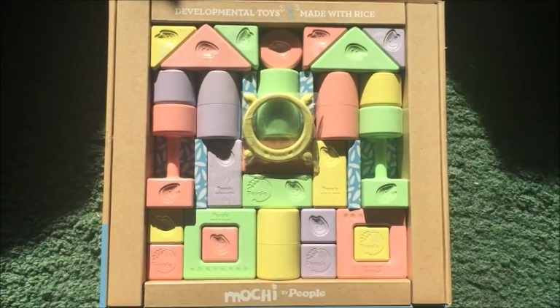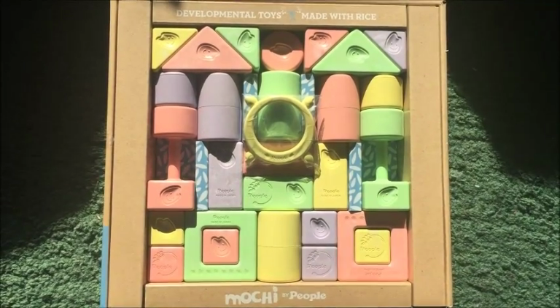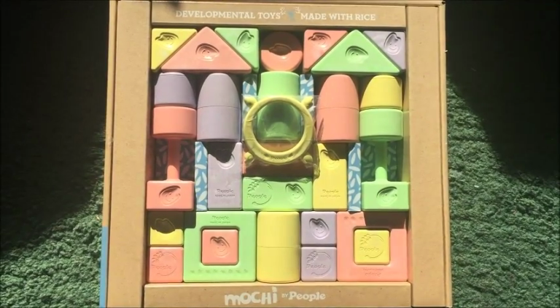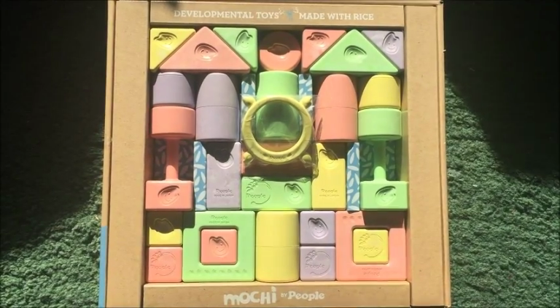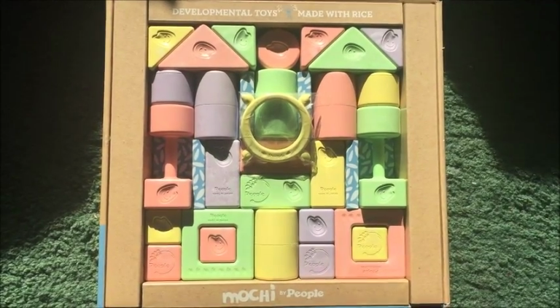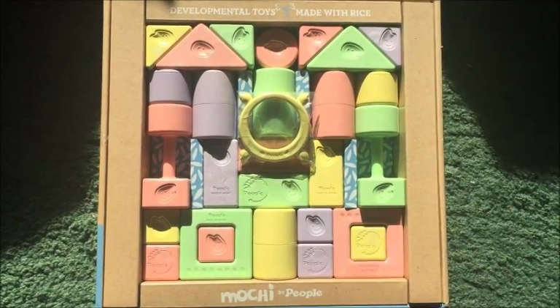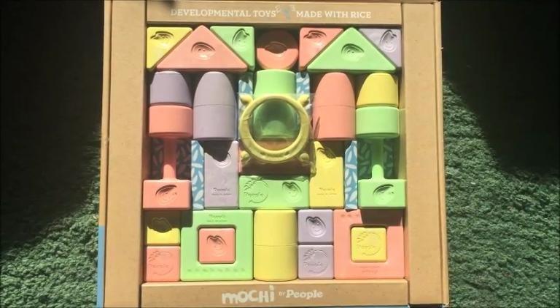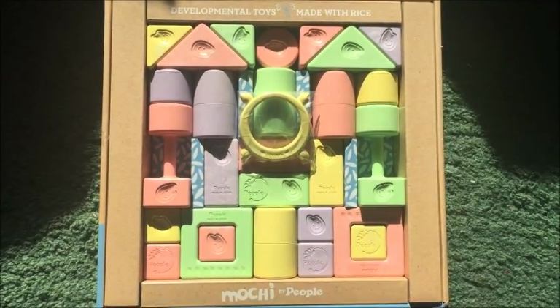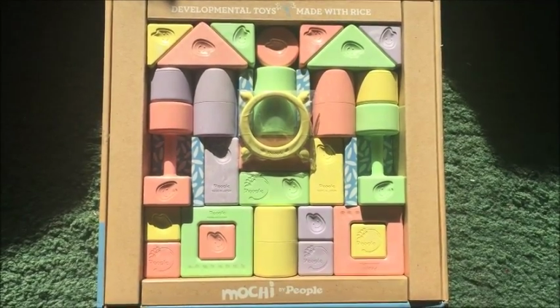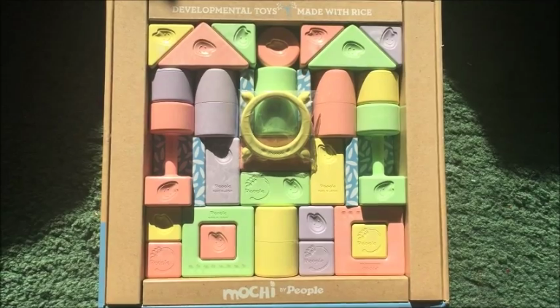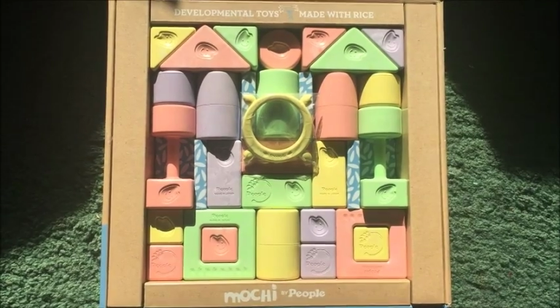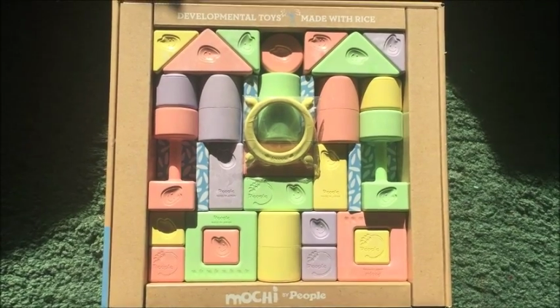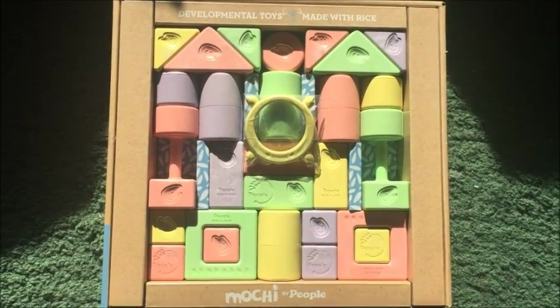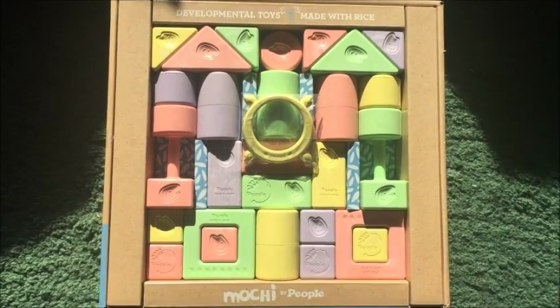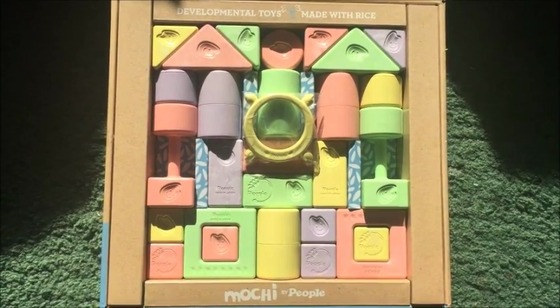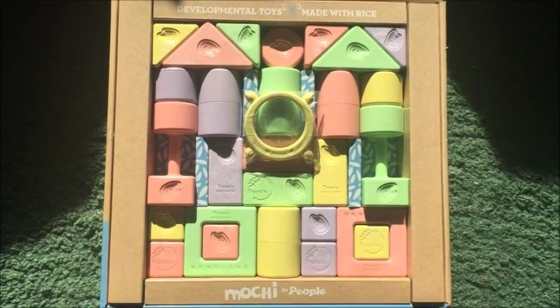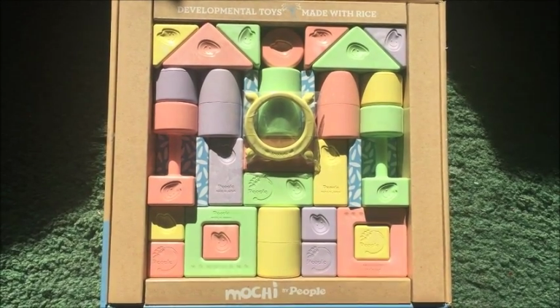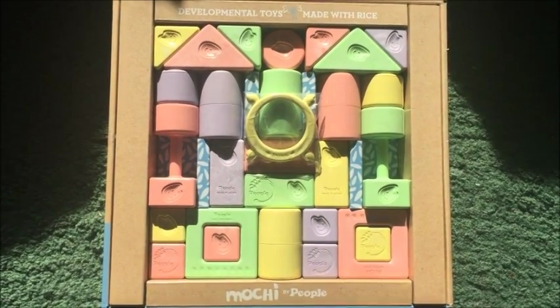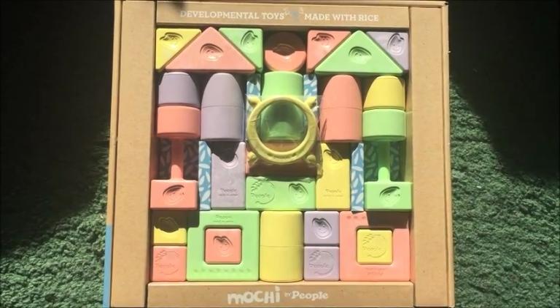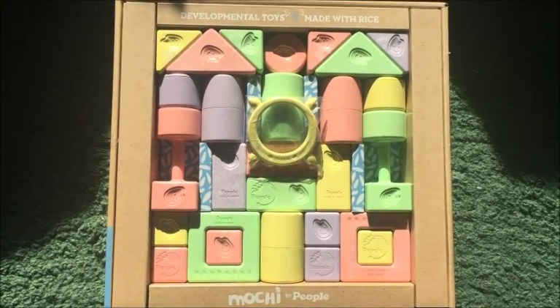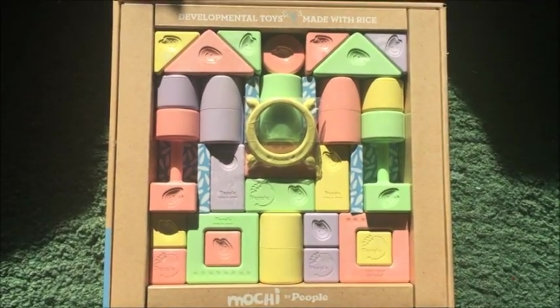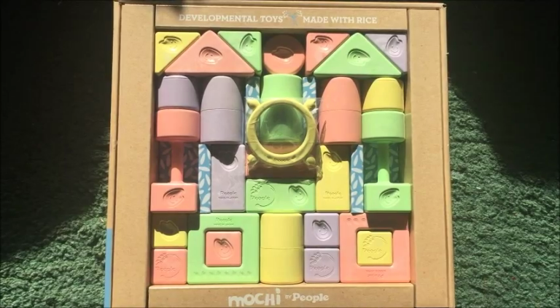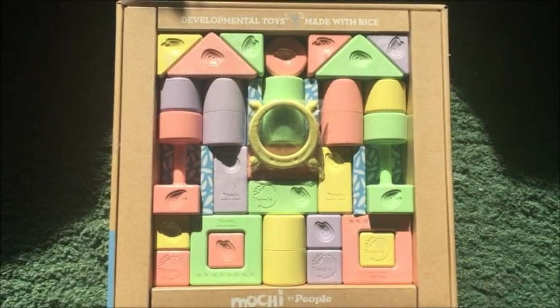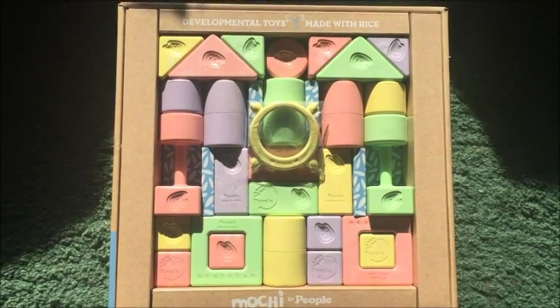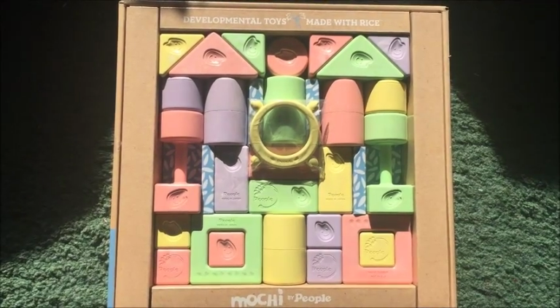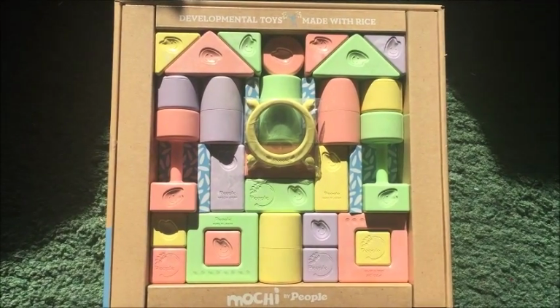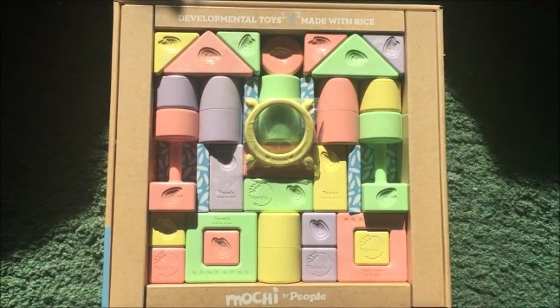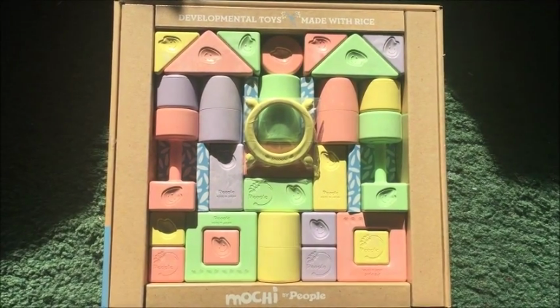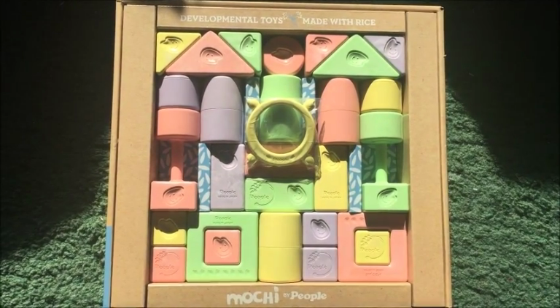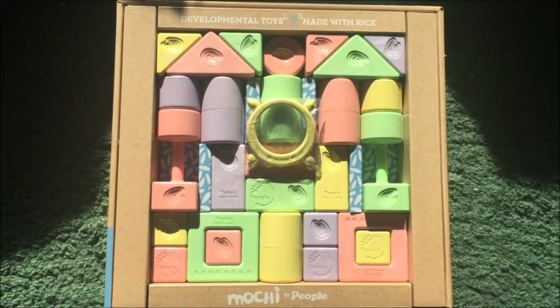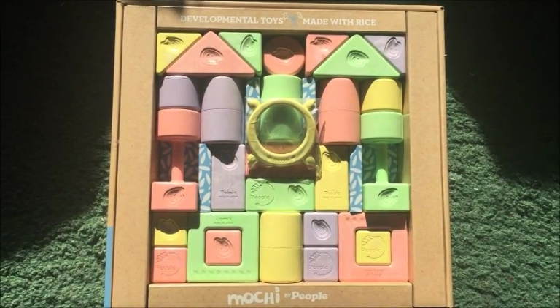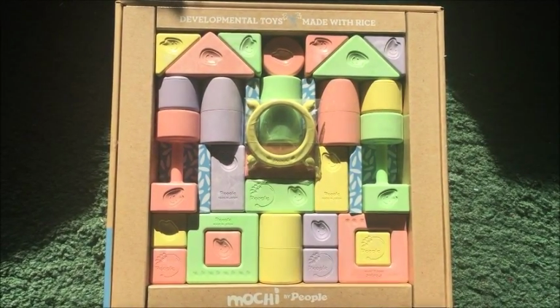Hello toy fans. Today I wanted to show you this brand new set of building blocks I got. They are Muchi Building Blocks by People Toy Company and these are very special. They're from Japan and they are made with rice.